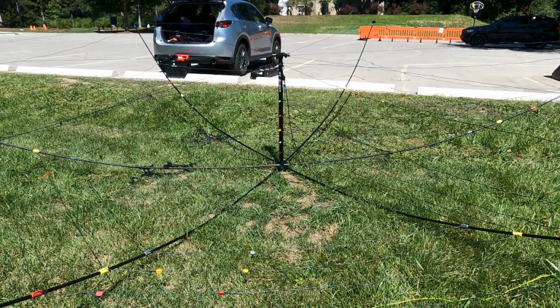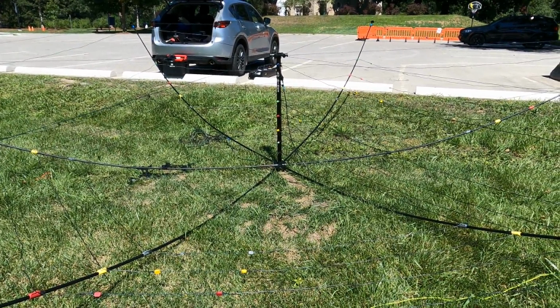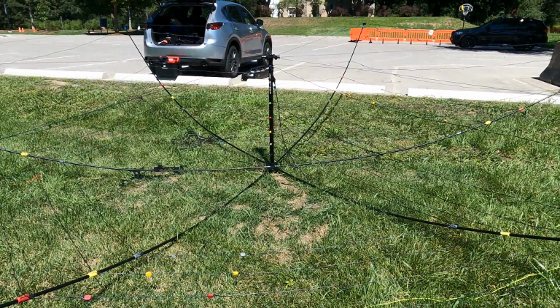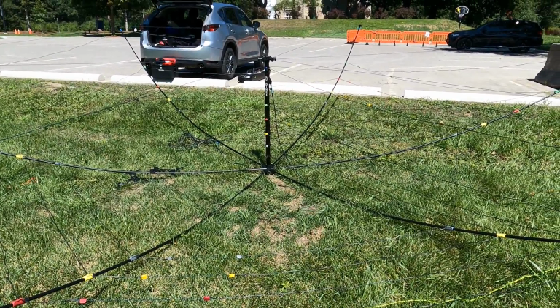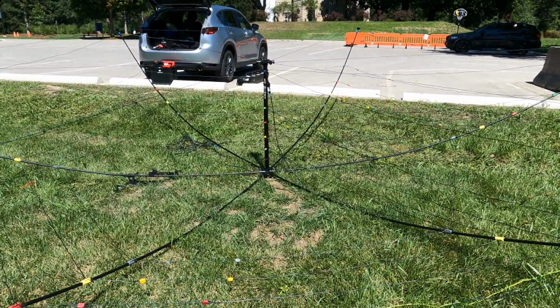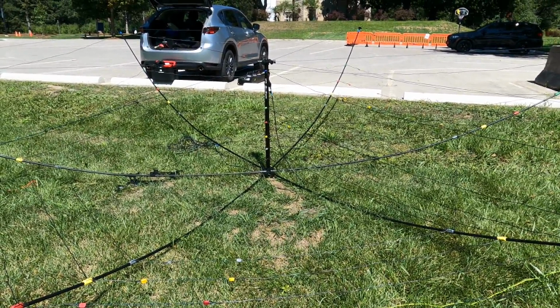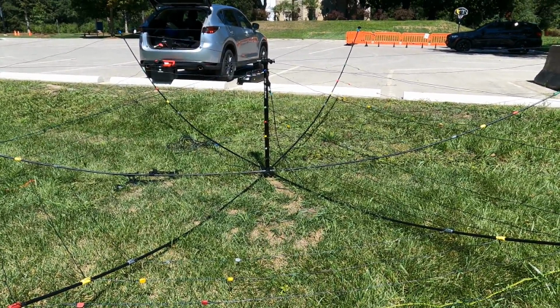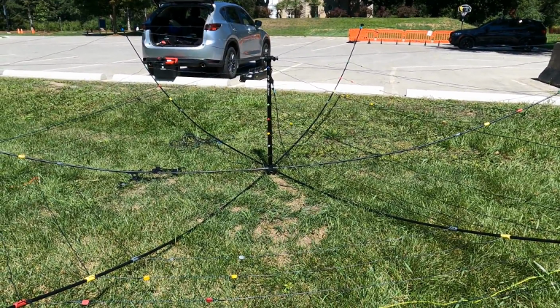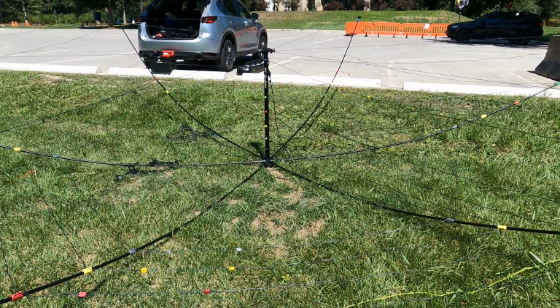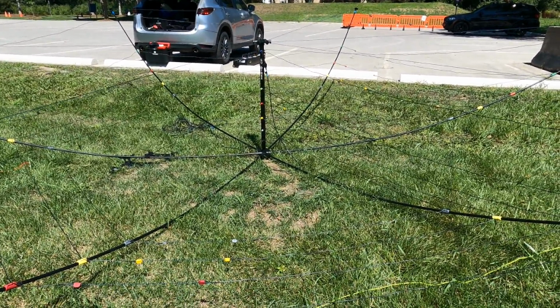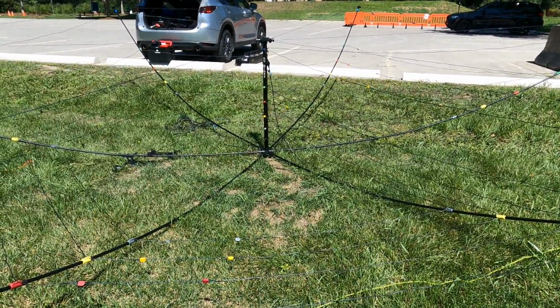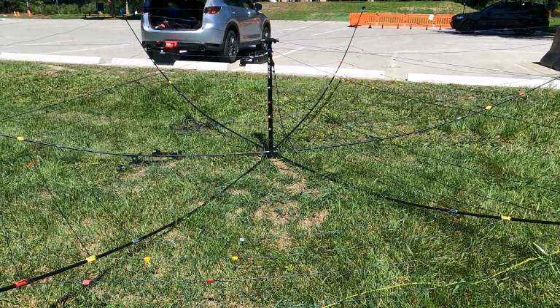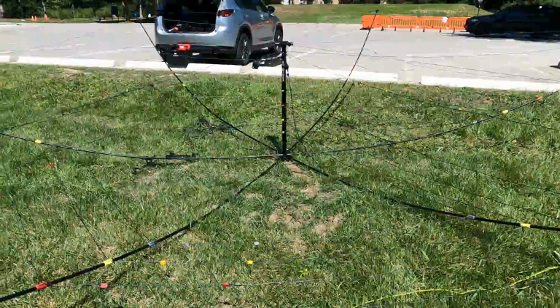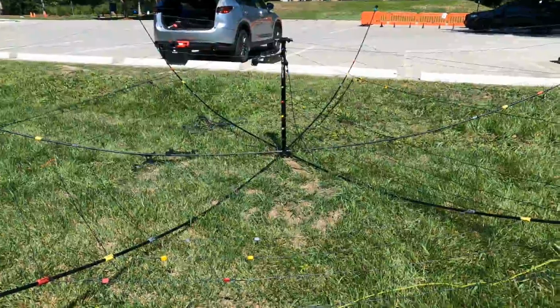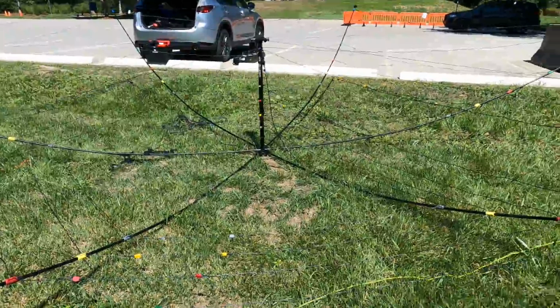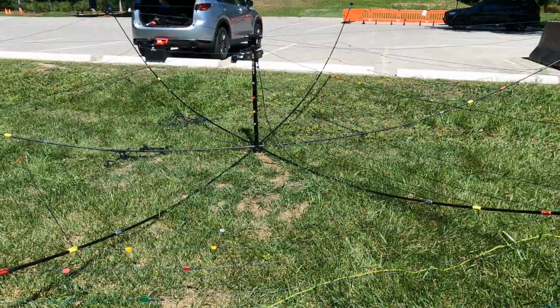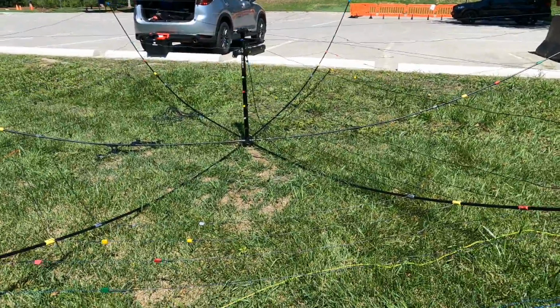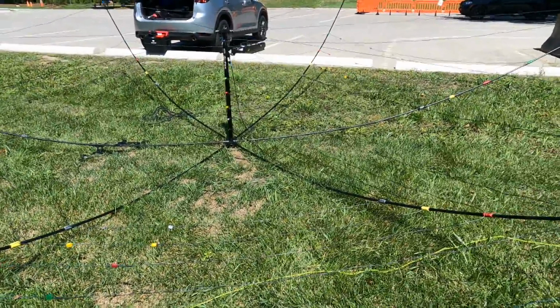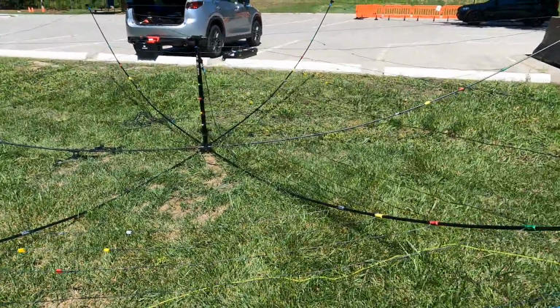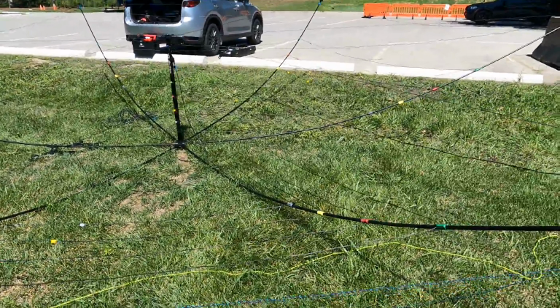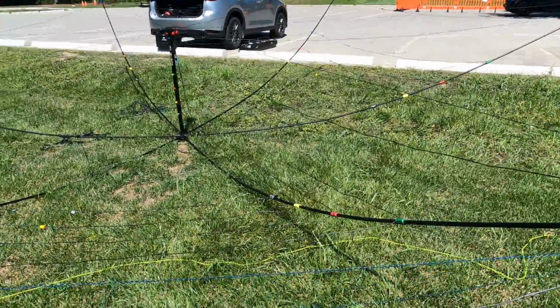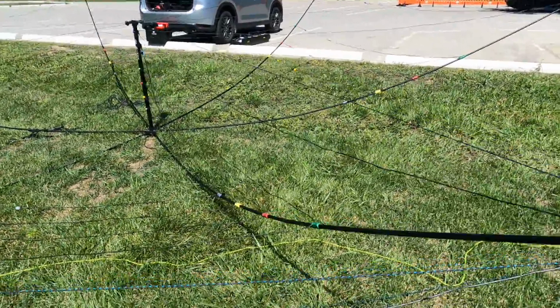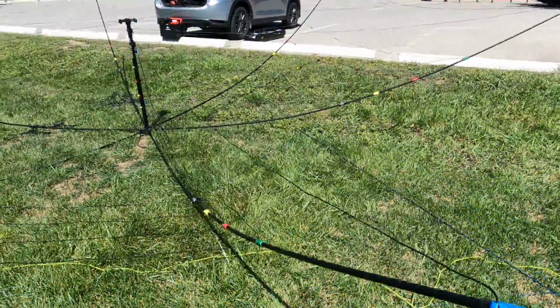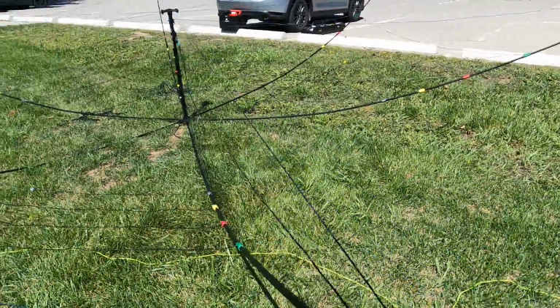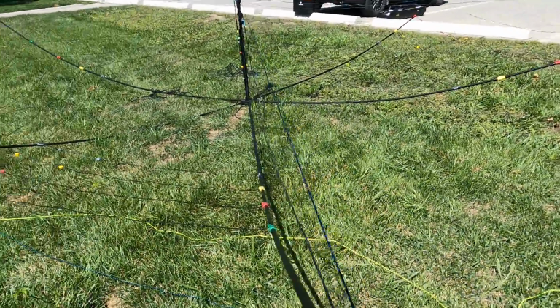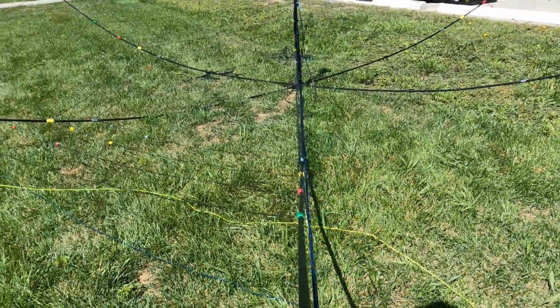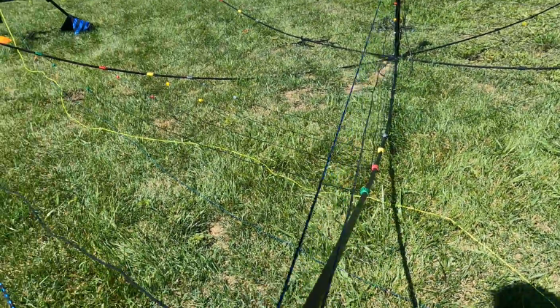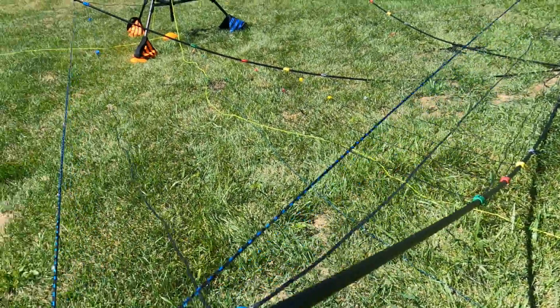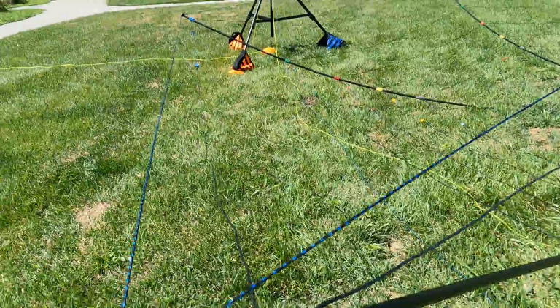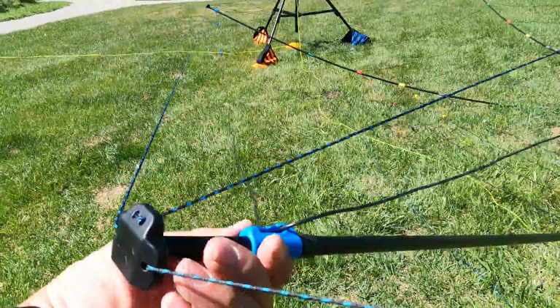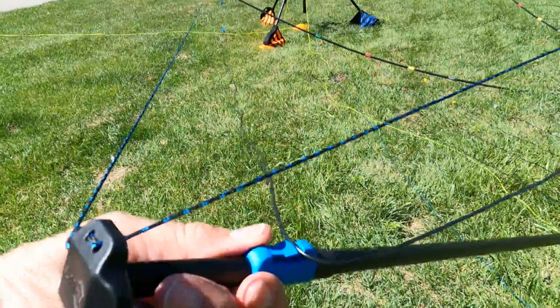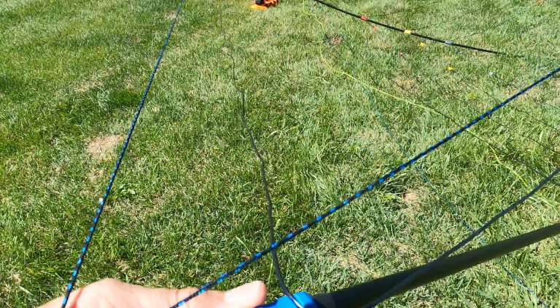I'm using the Buddipole mil-spec coax. I like it a lot — it doesn't kink. I've had one for about 10 years with no issues with the connectors. I've had that problem with other brands where they fell apart.